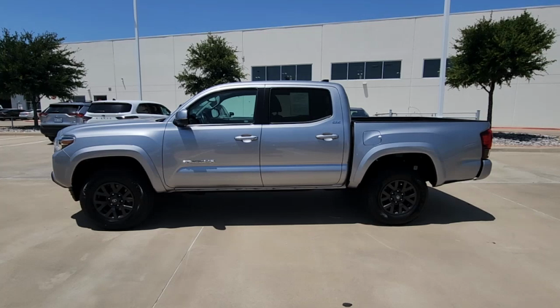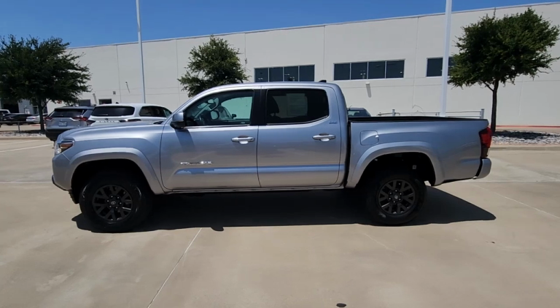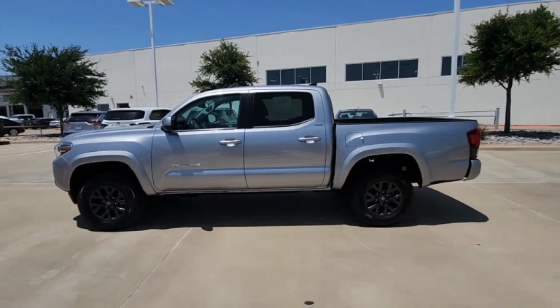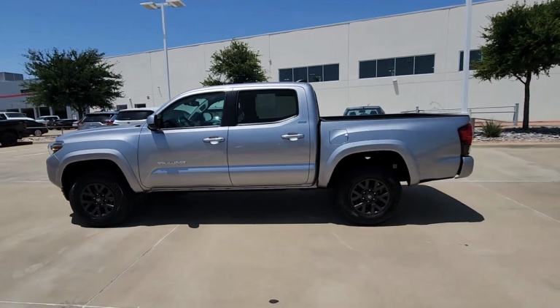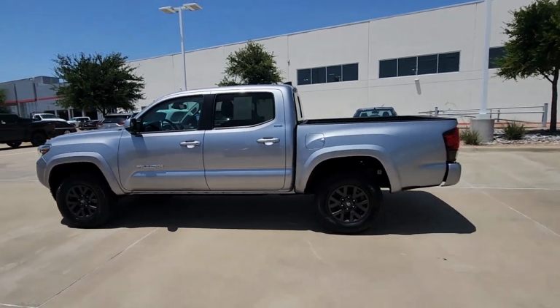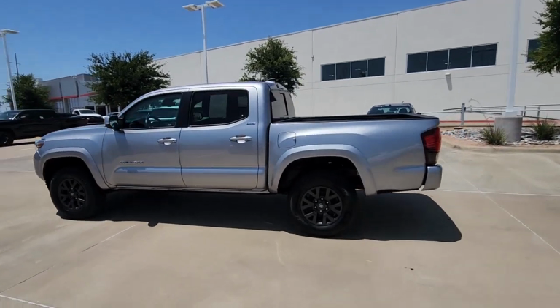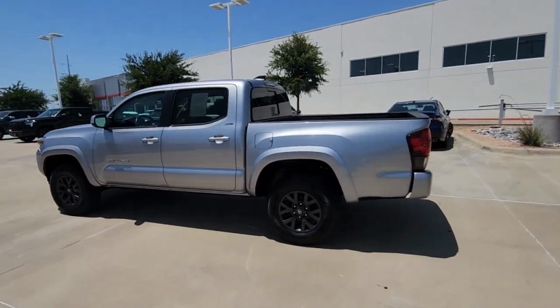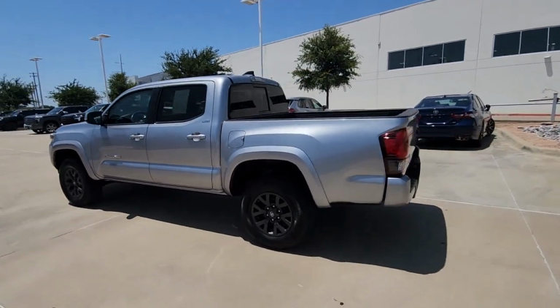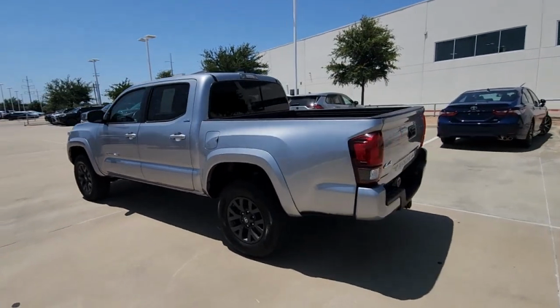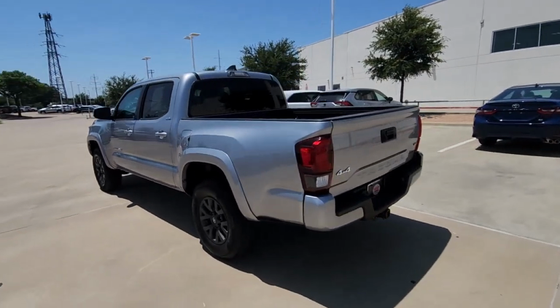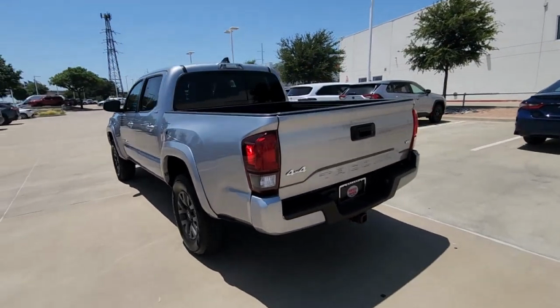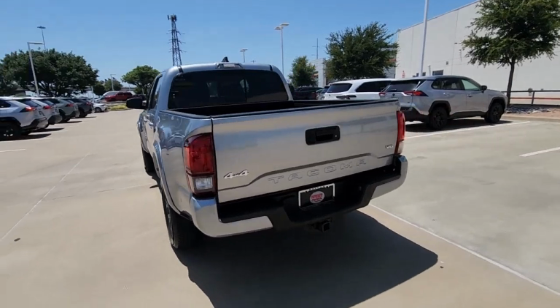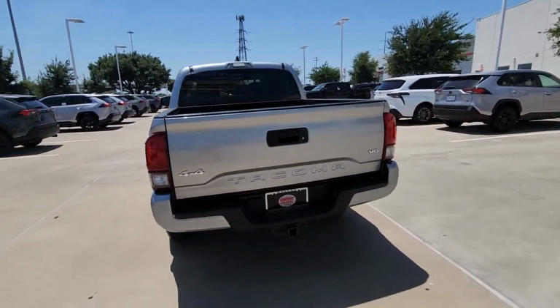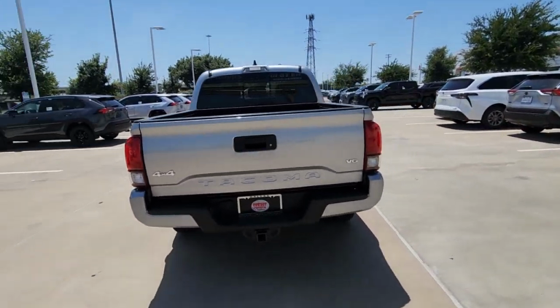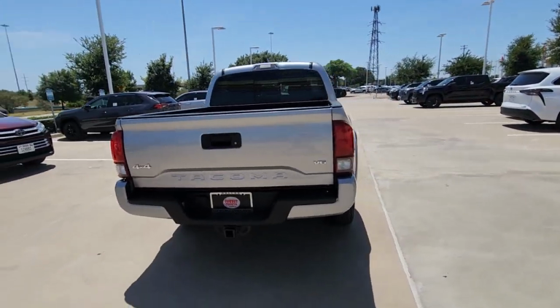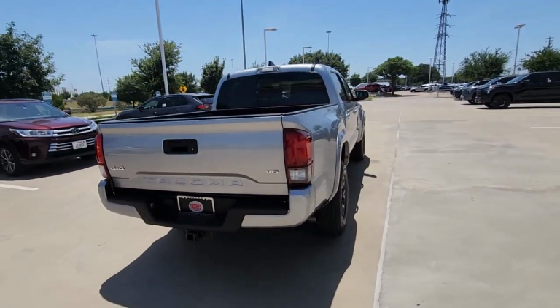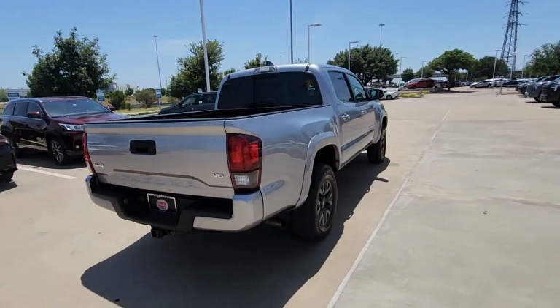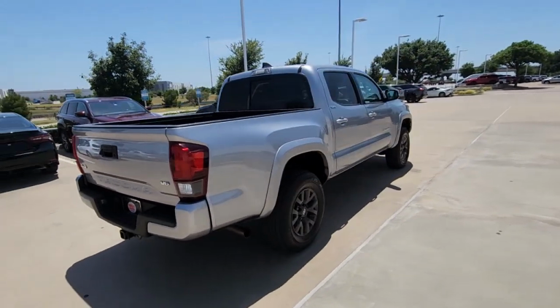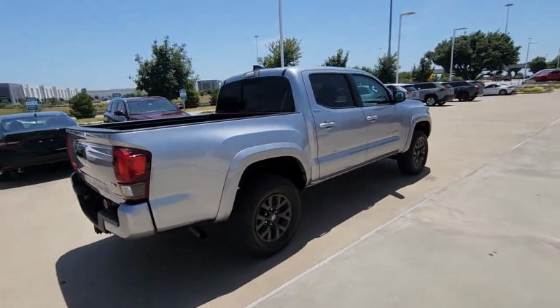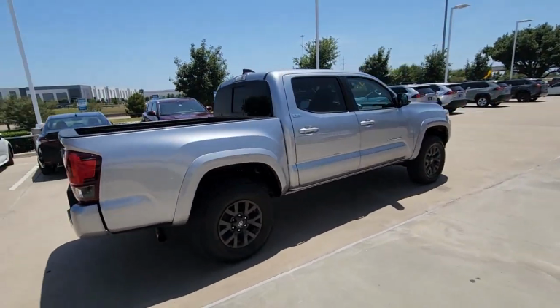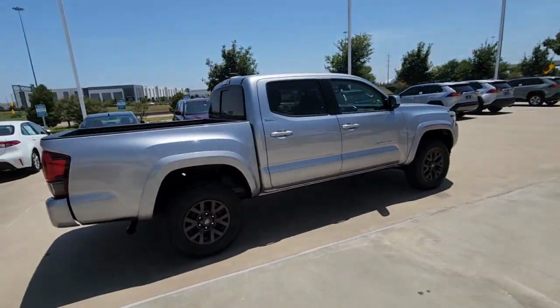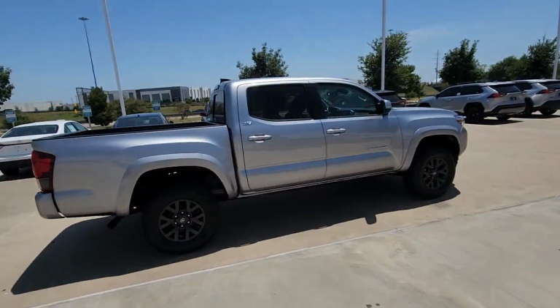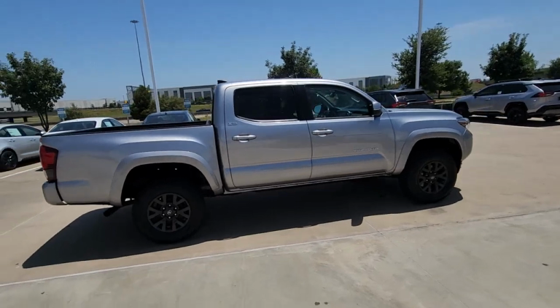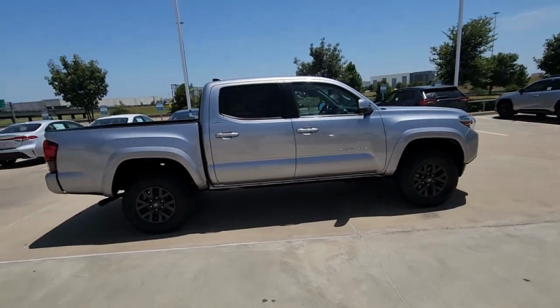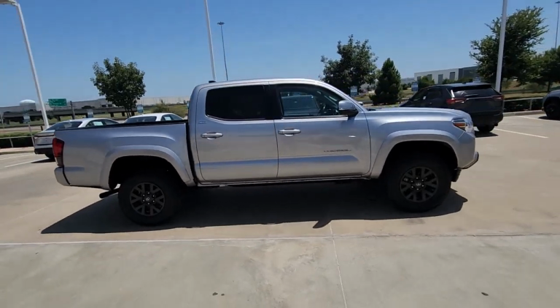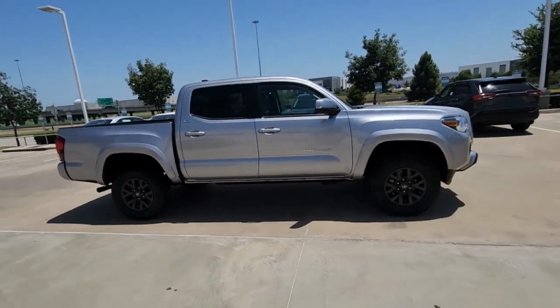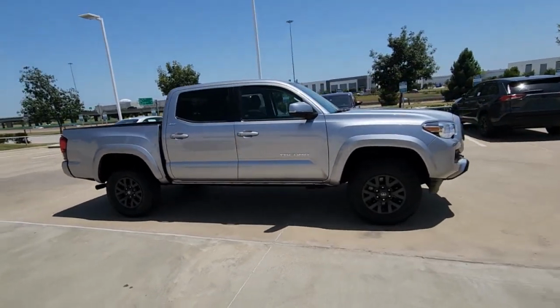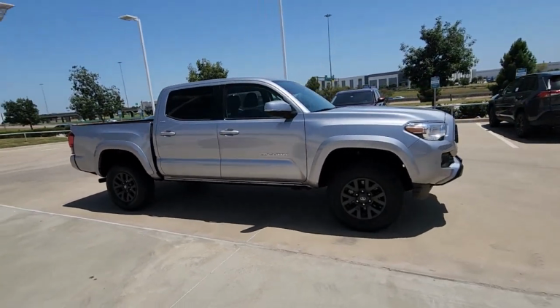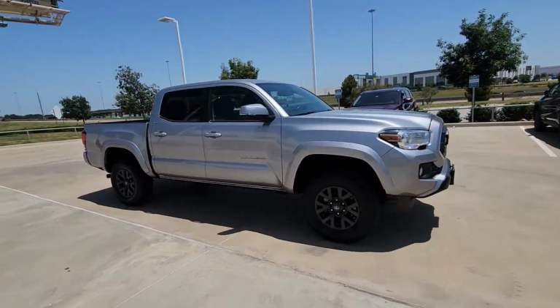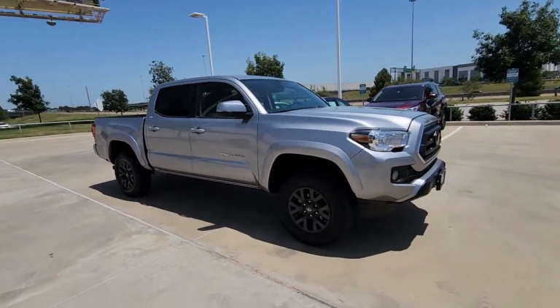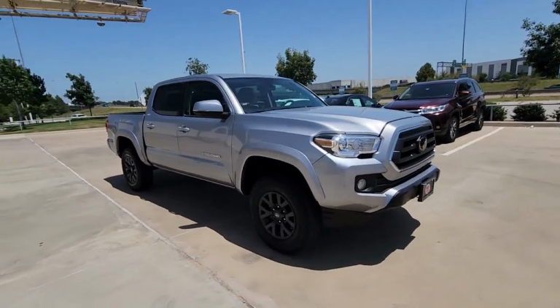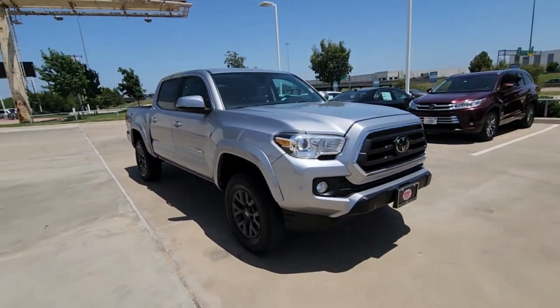You just found the 2021 Toyota Tacoma. With less than 30,000 miles on the odometer, this vehicle provides excellent value. This rugged Tacoma has the features and attitude to answer your spirit's call for adventure.